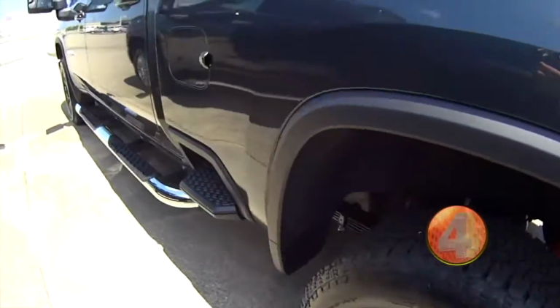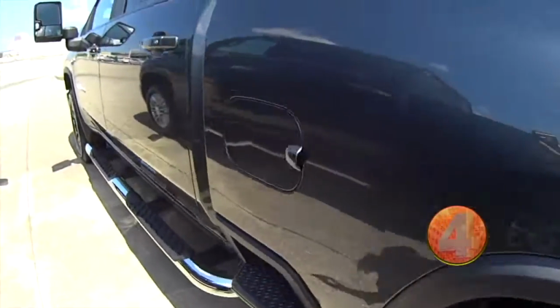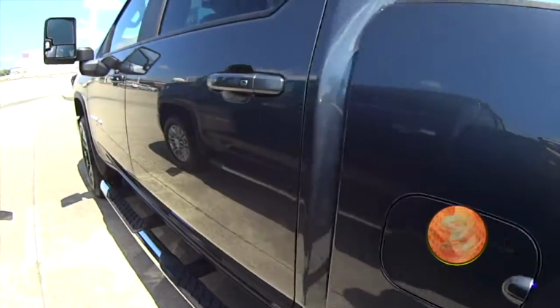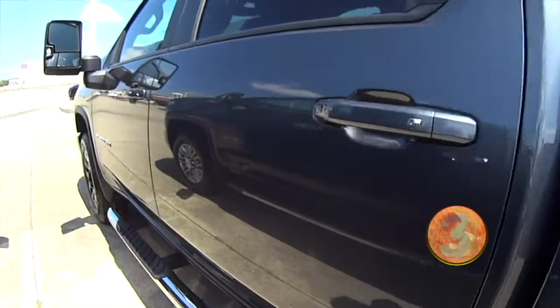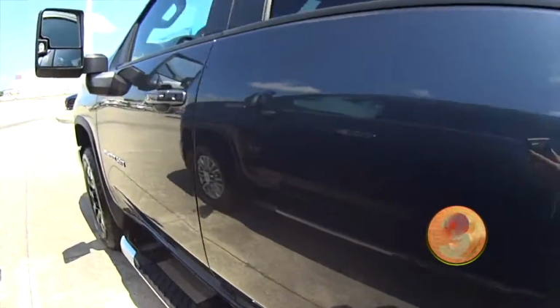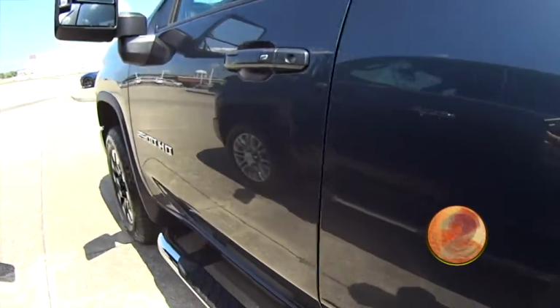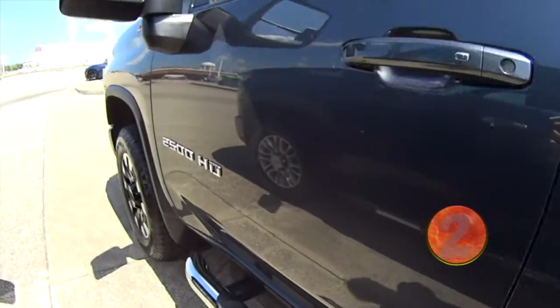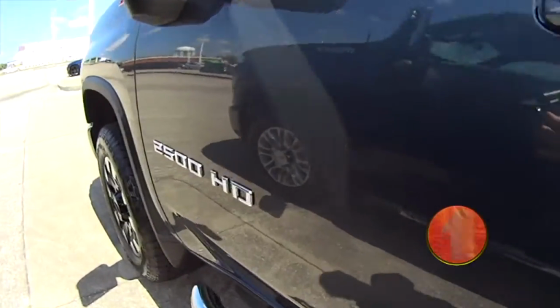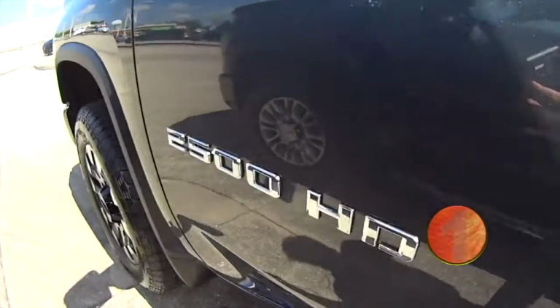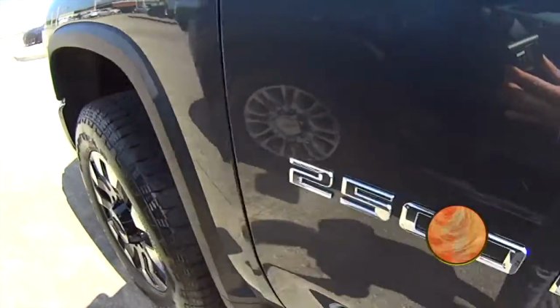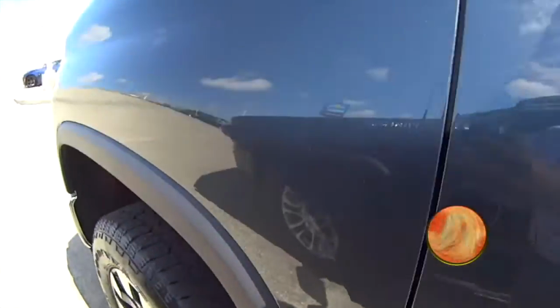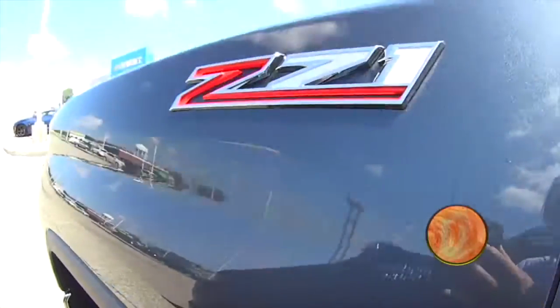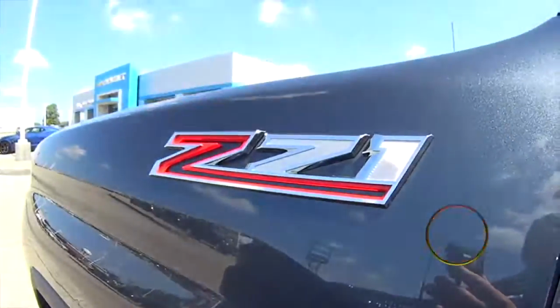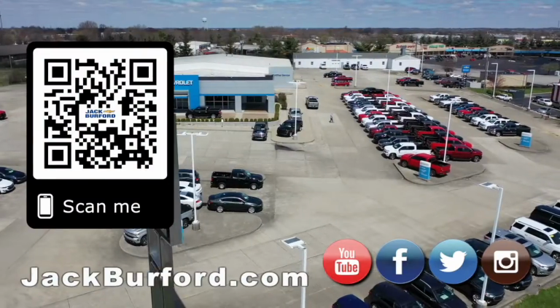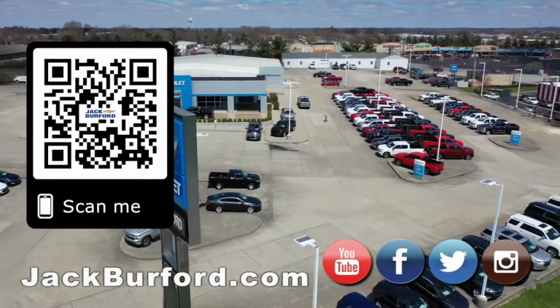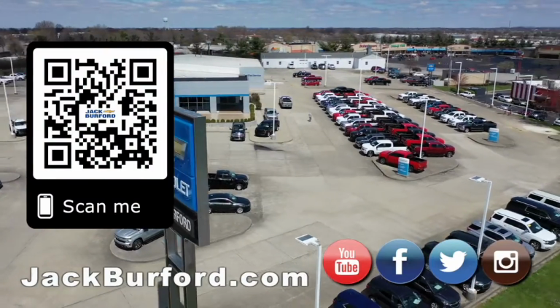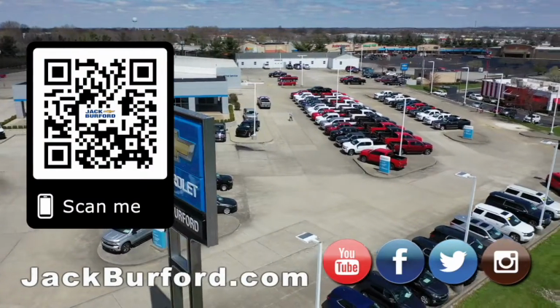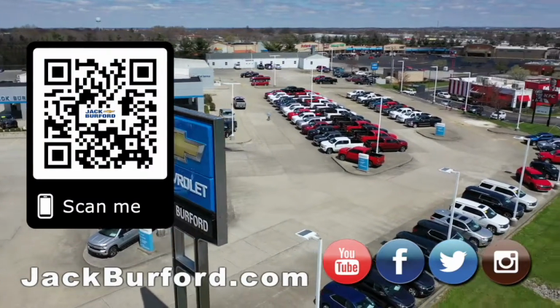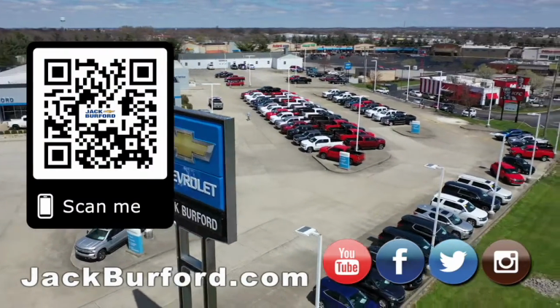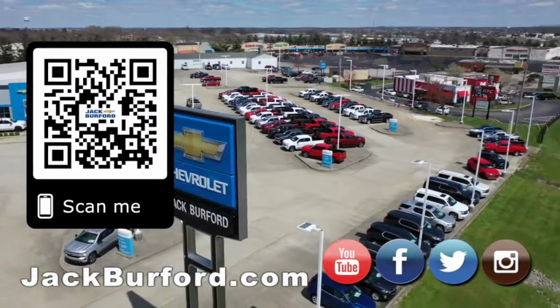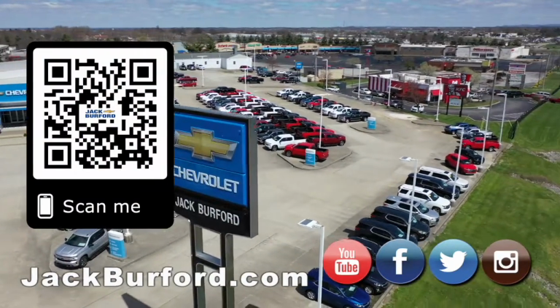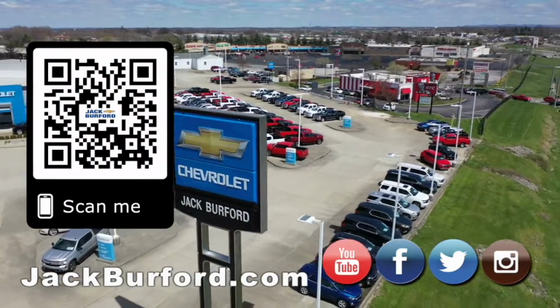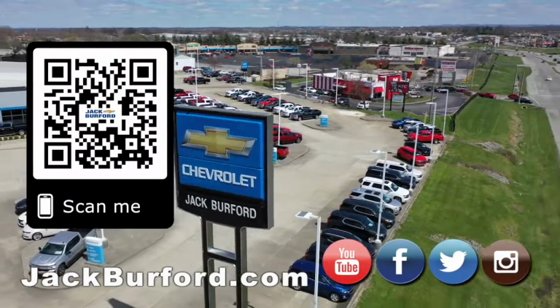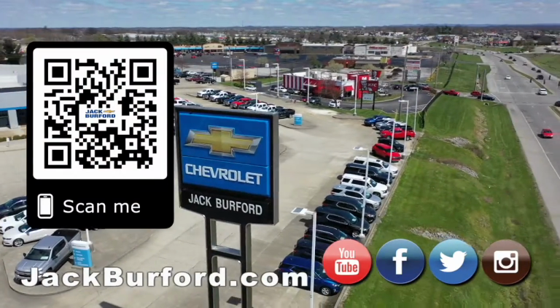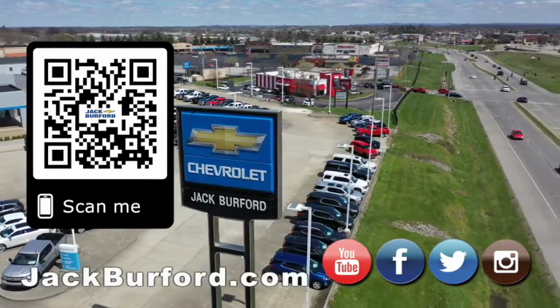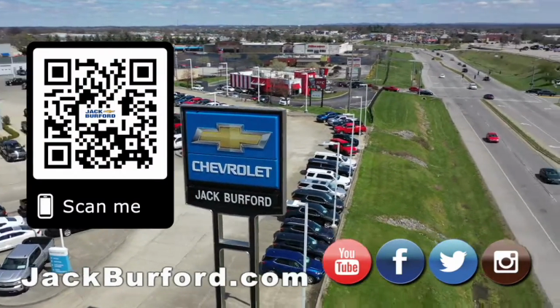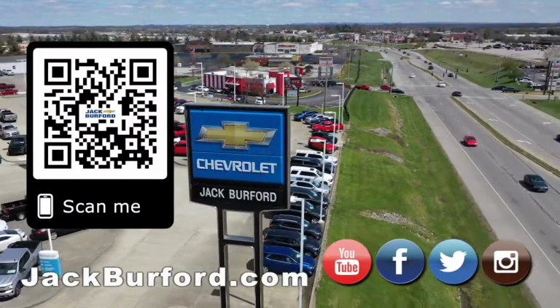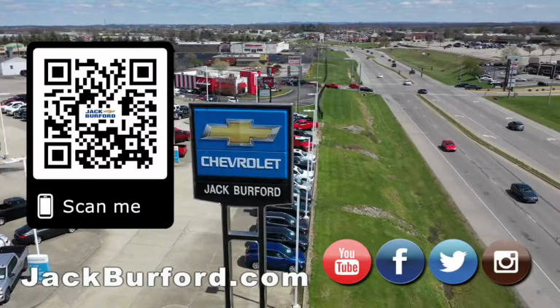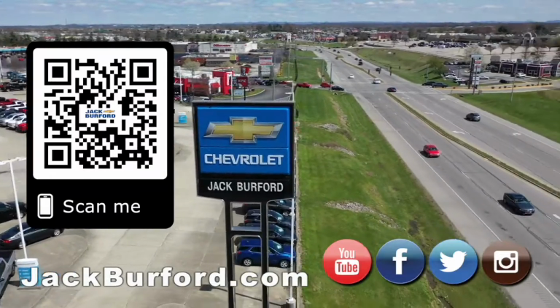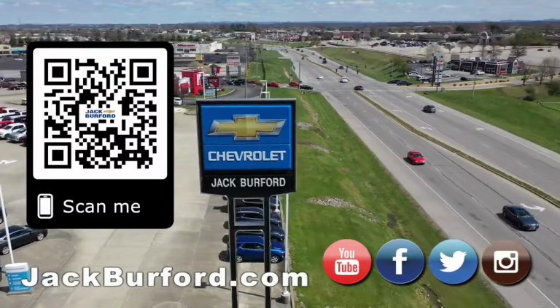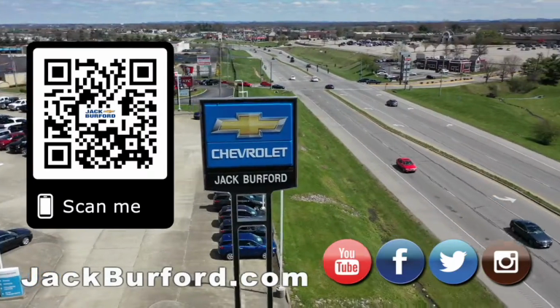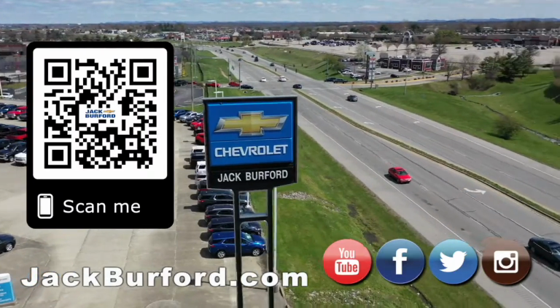For more information on trucks like these, visit jackburford.com or come in today to schedule an appointment. Why would you buy a vehicle anywhere else? Make sure to visit us at jackburford.com and subscribe to our YouTube channel.